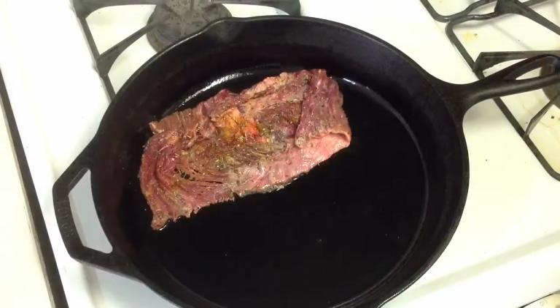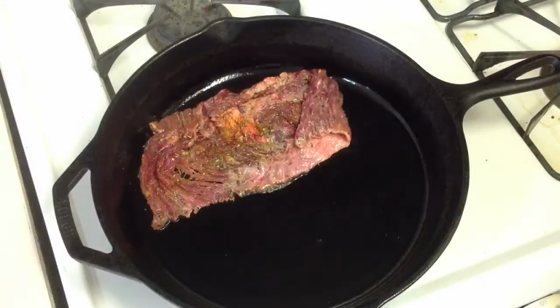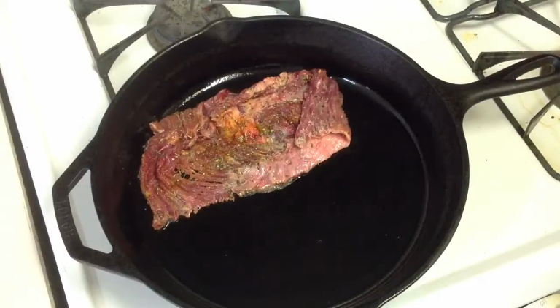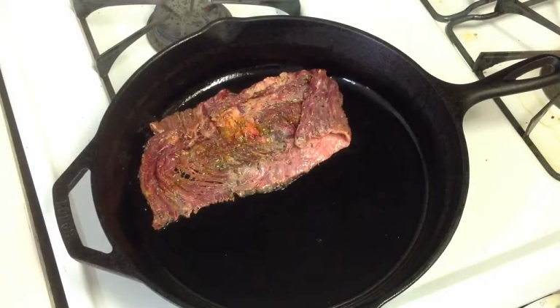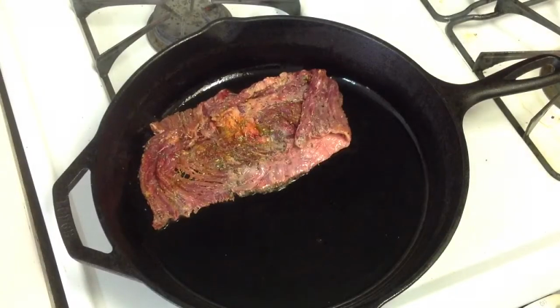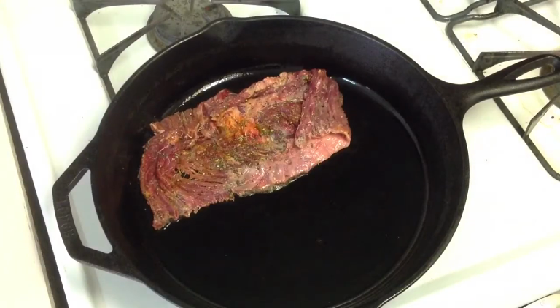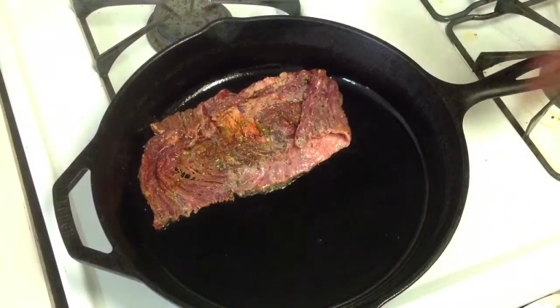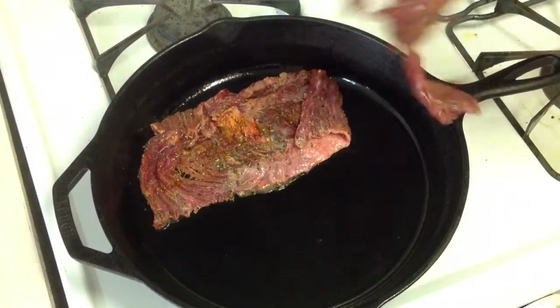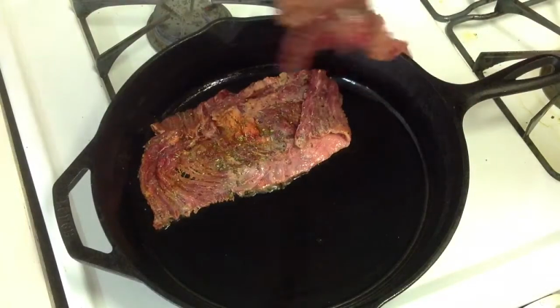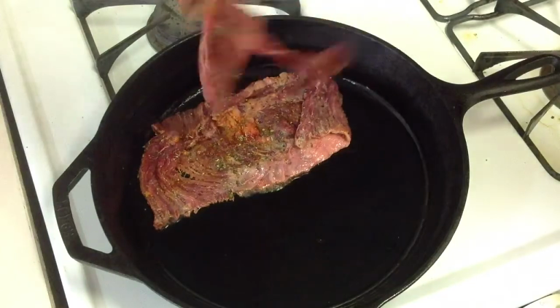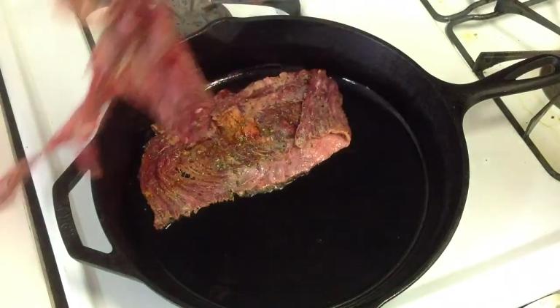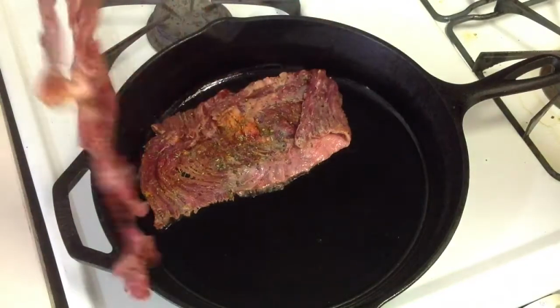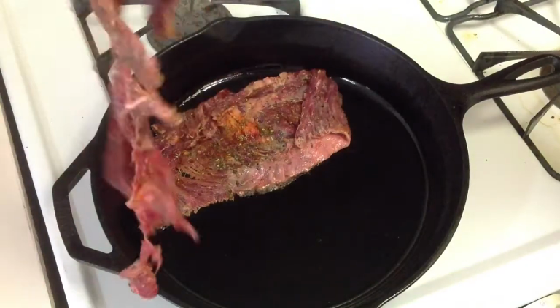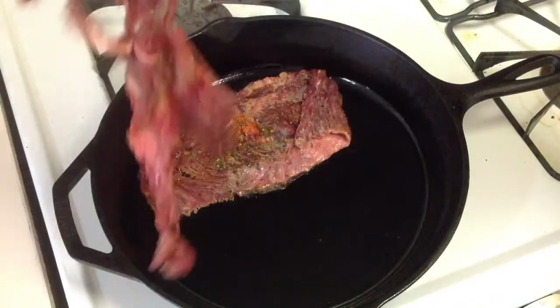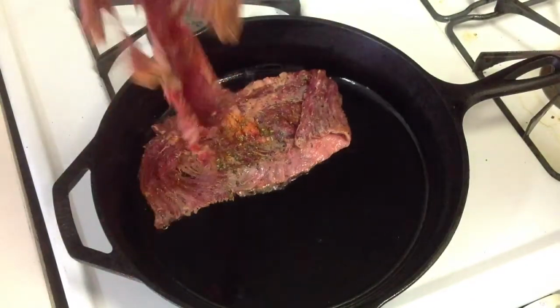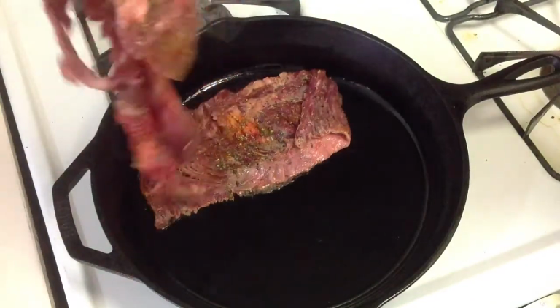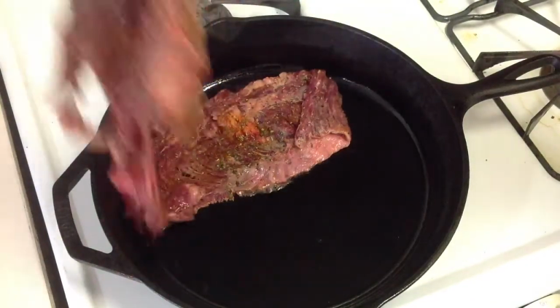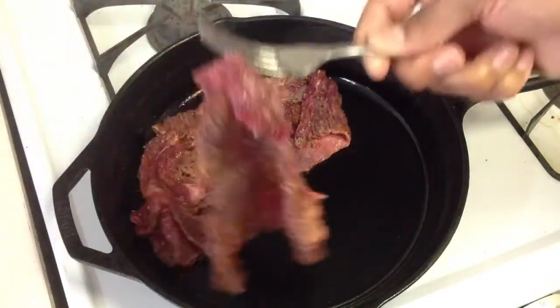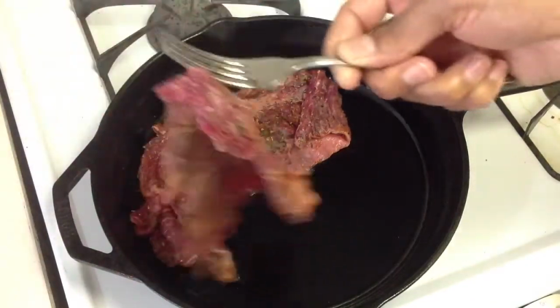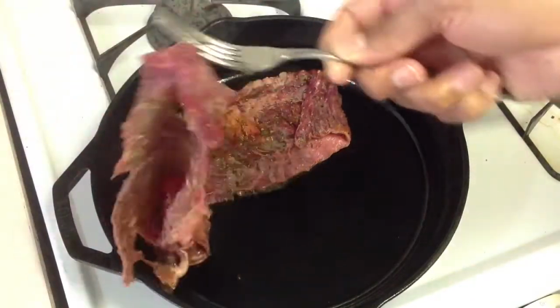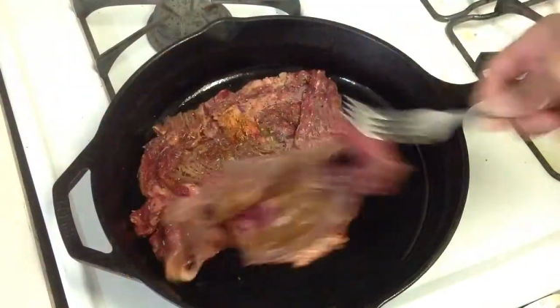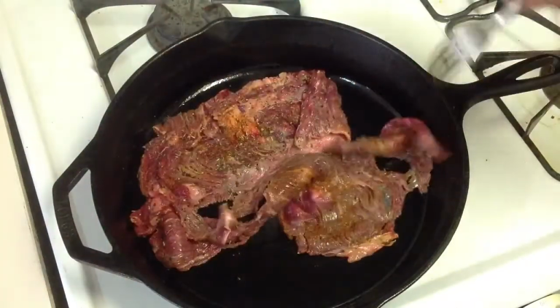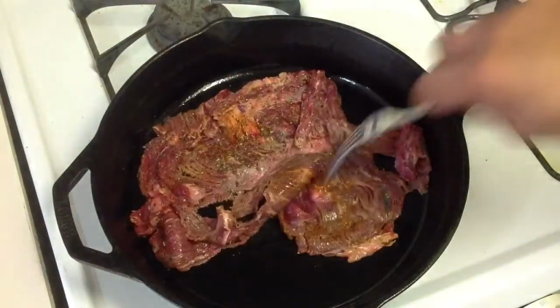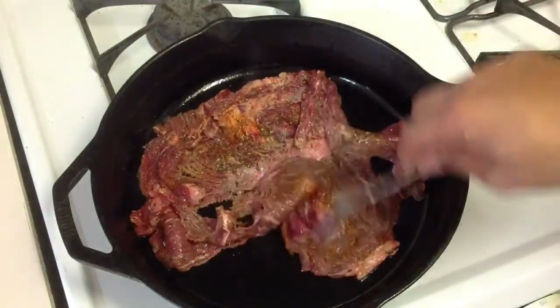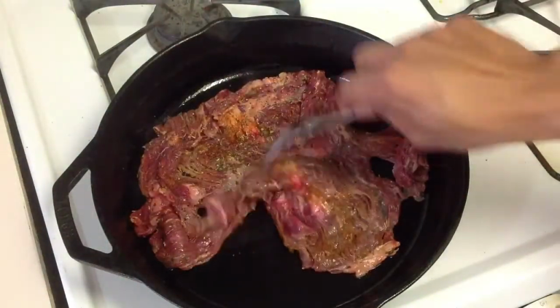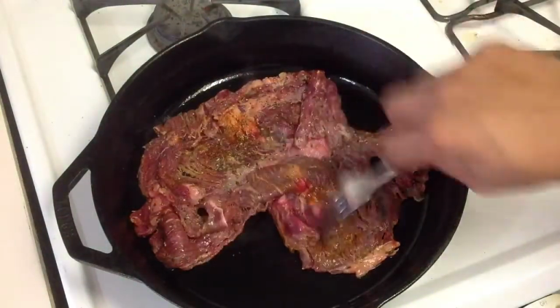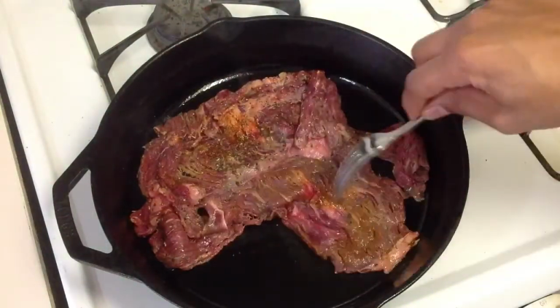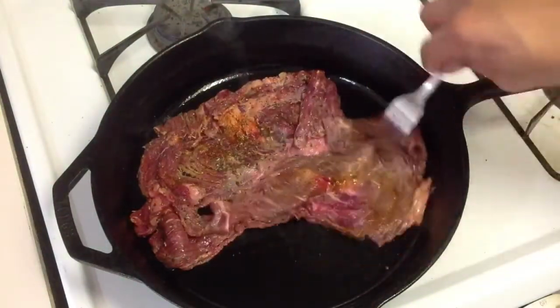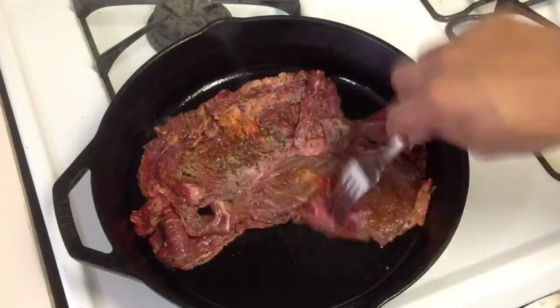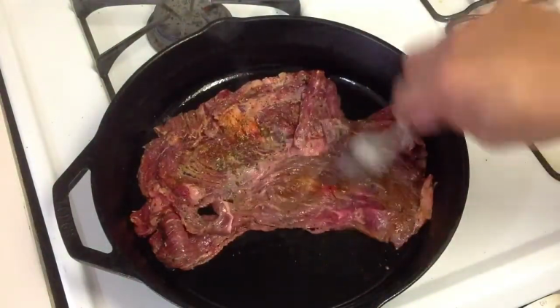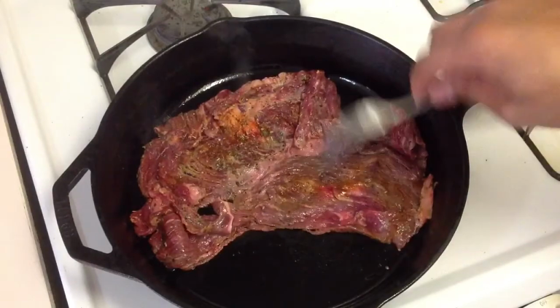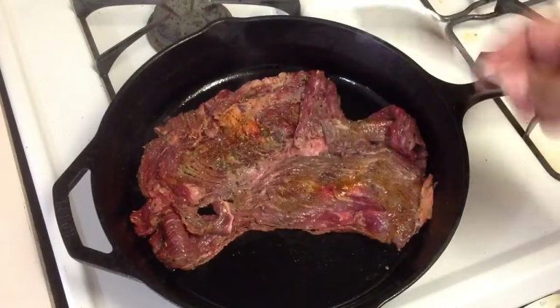I'm going to put our meat on here and let it cook for about a few minutes — we're going to set three minutes aside.